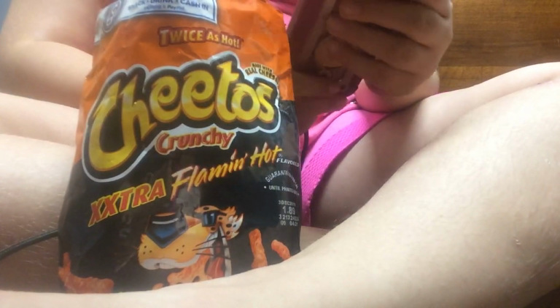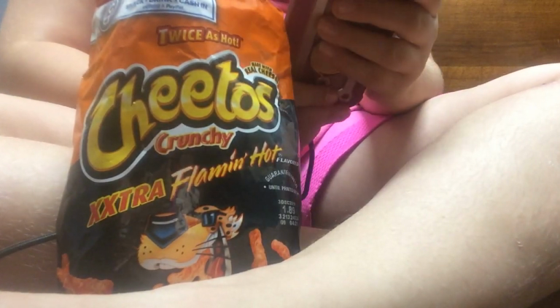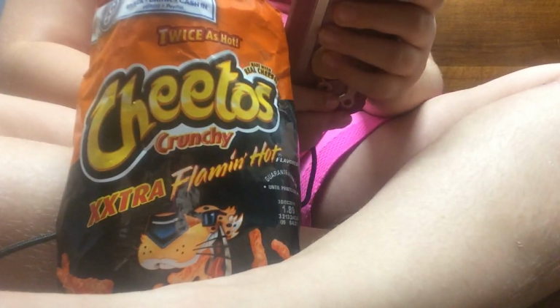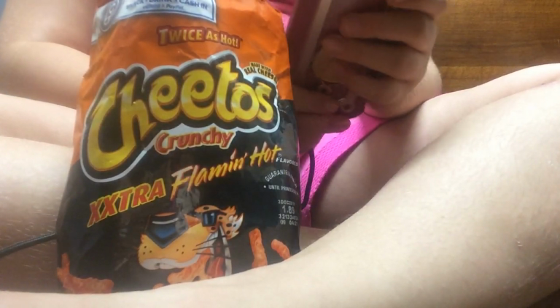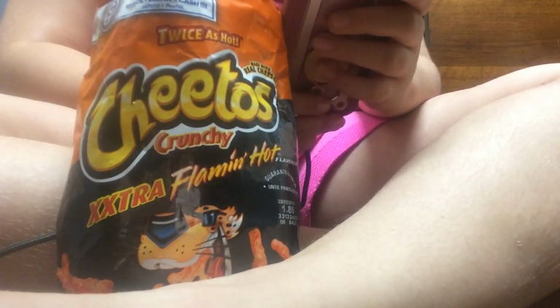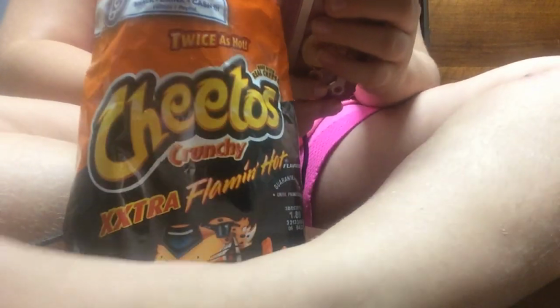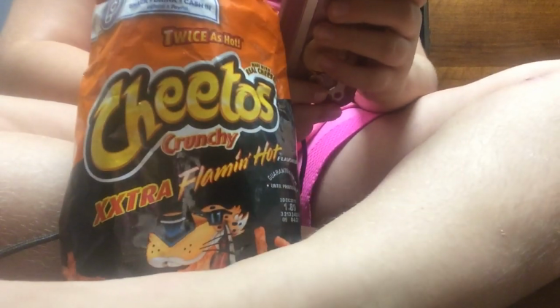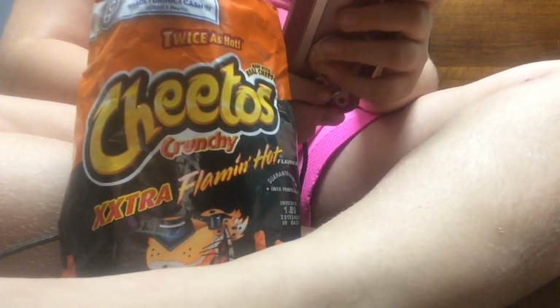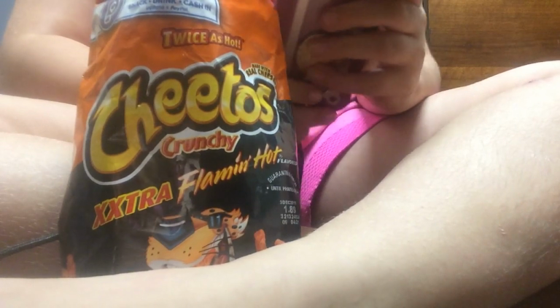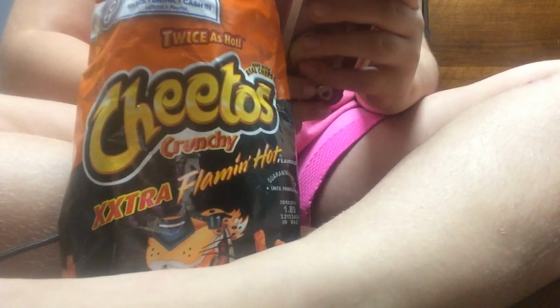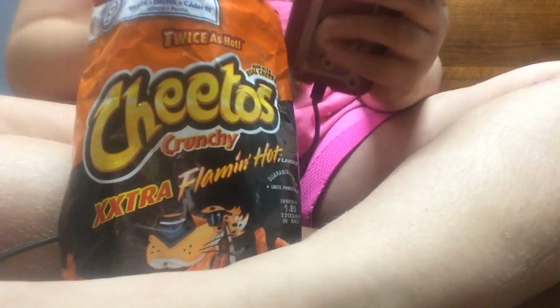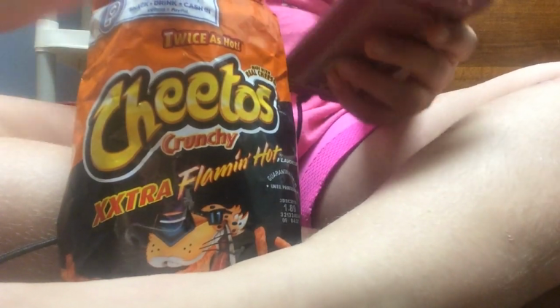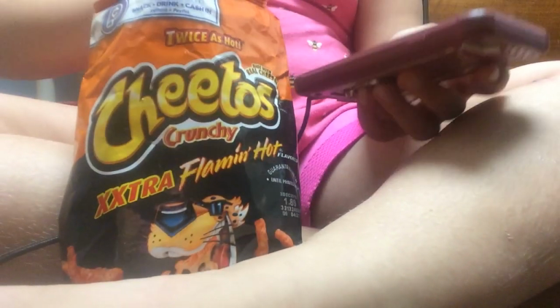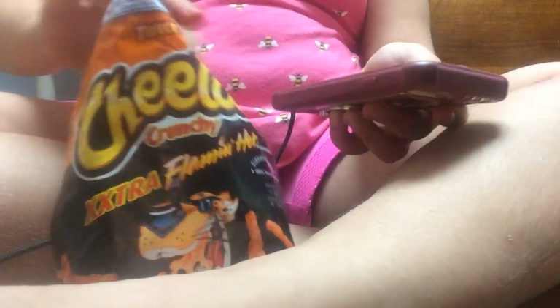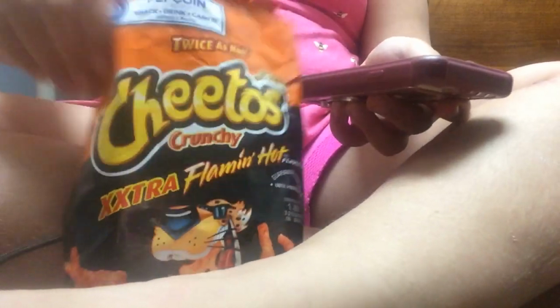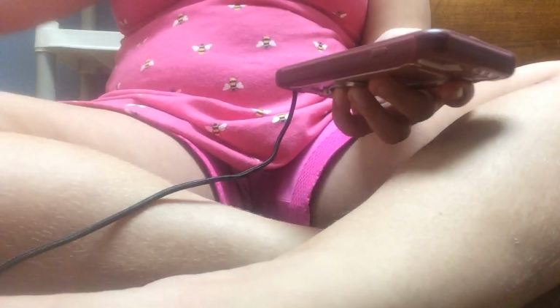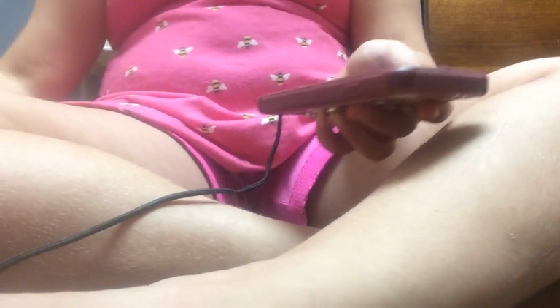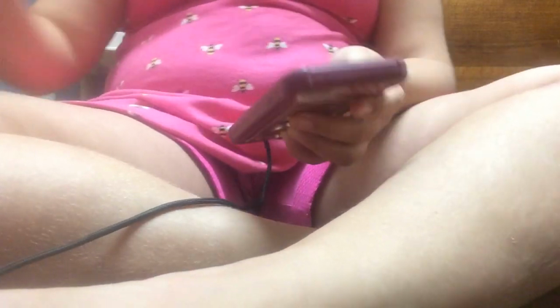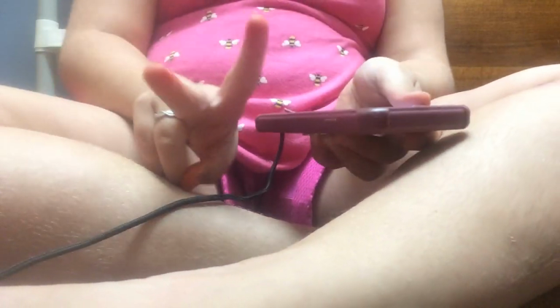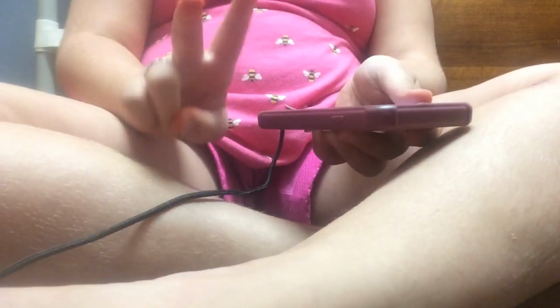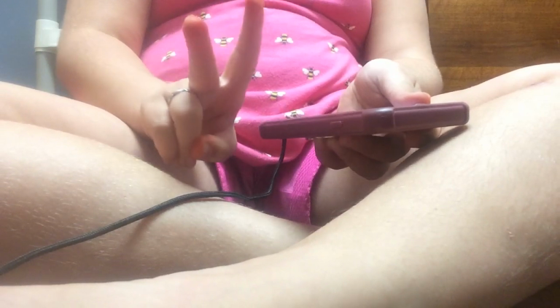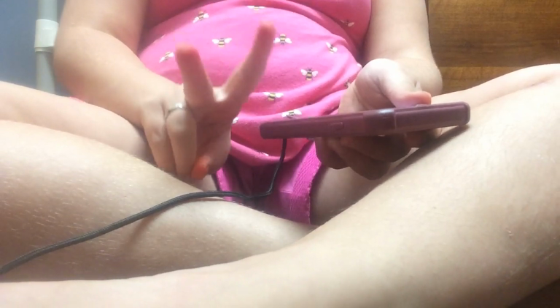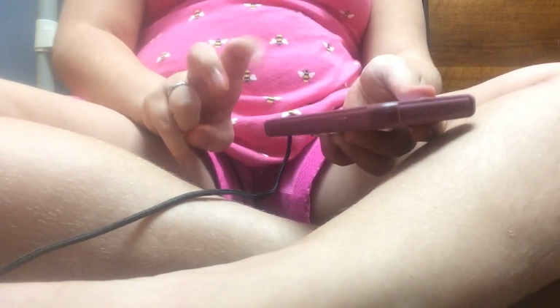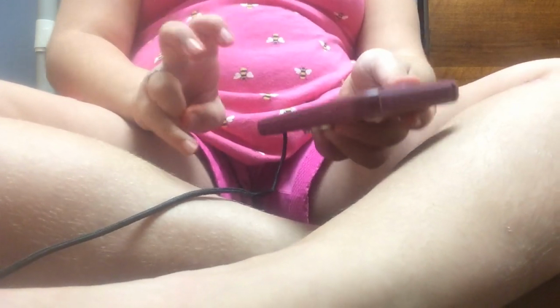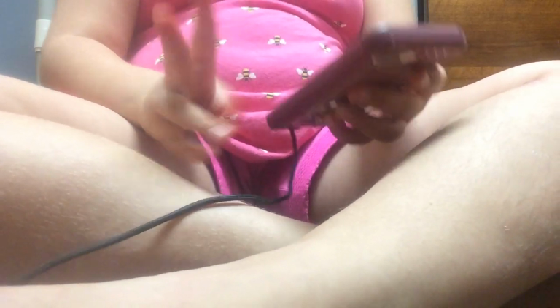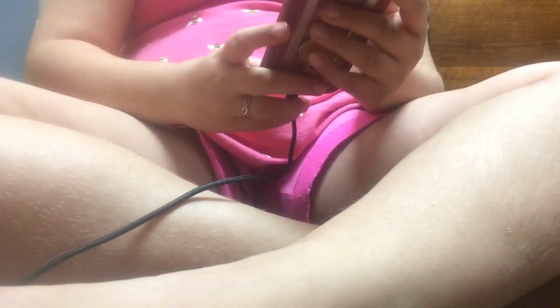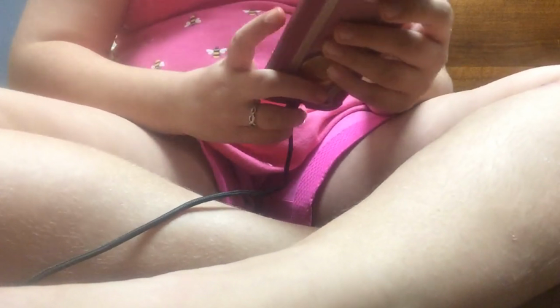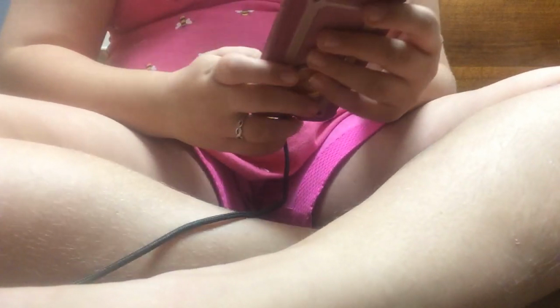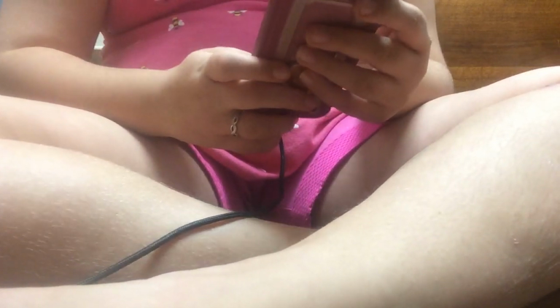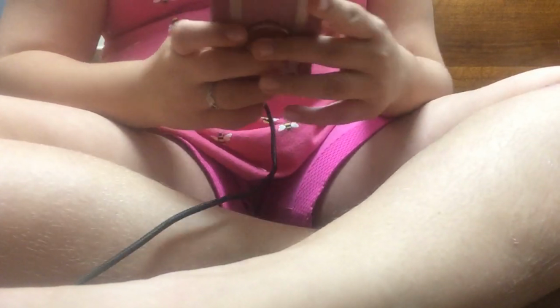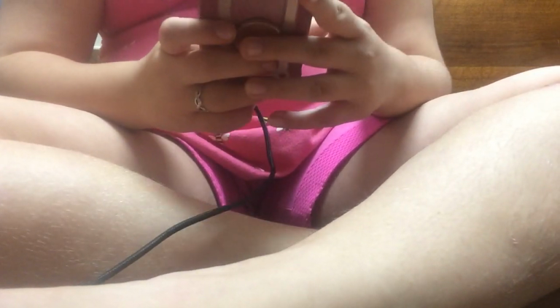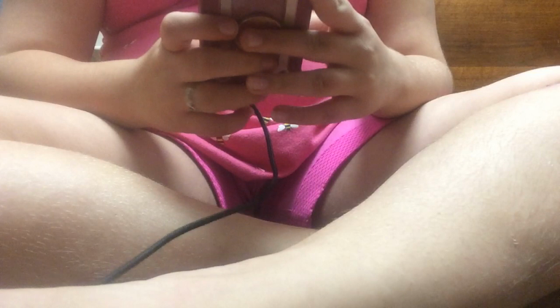I have an LOL doll named Fierce. That is hot. Let me drink some clear root beer. Oh yeah.